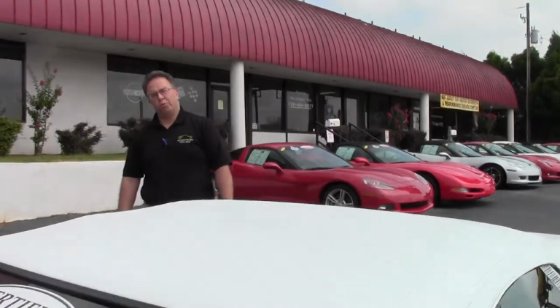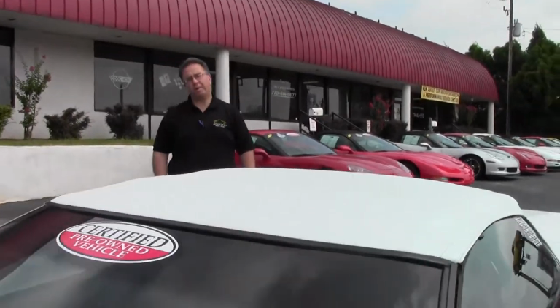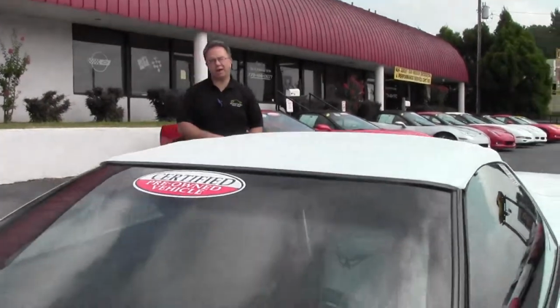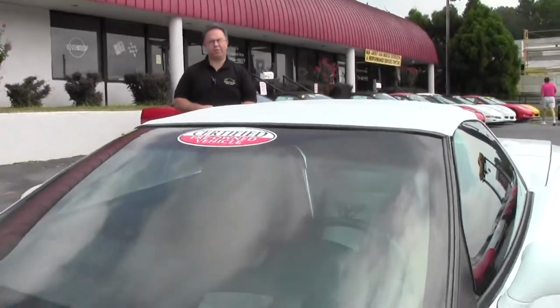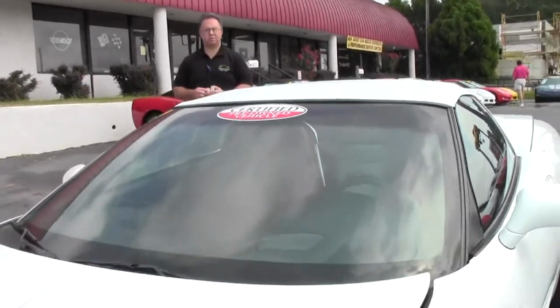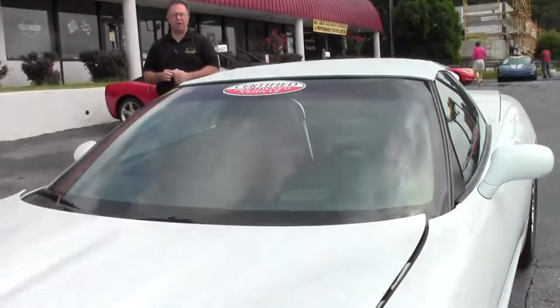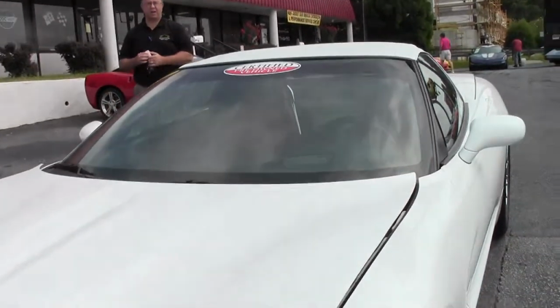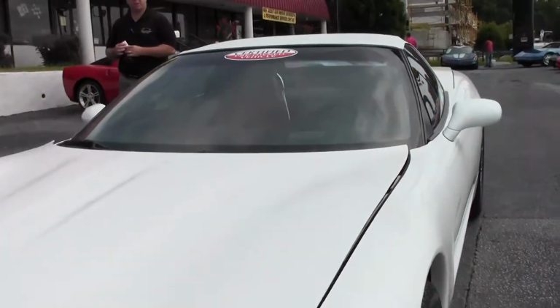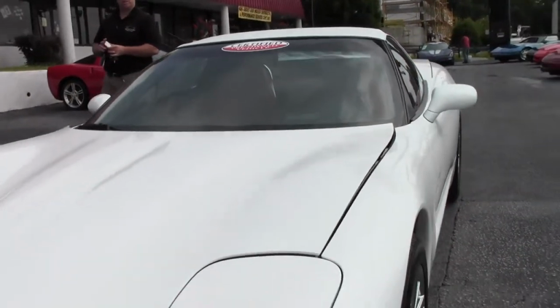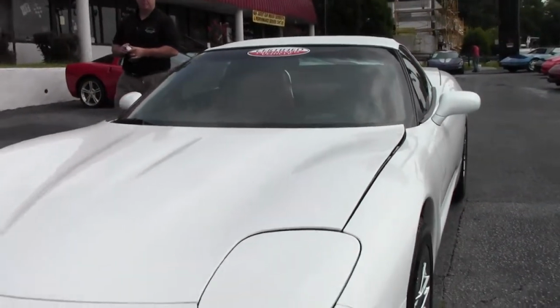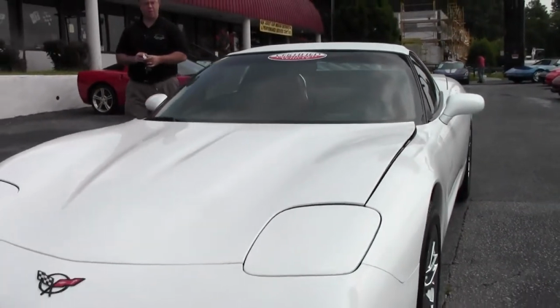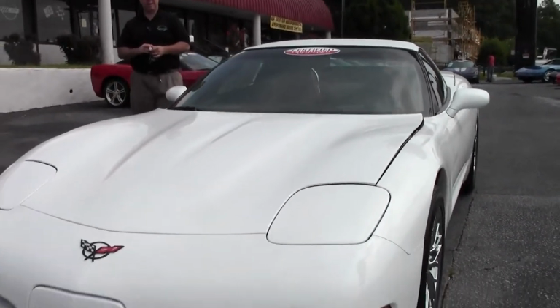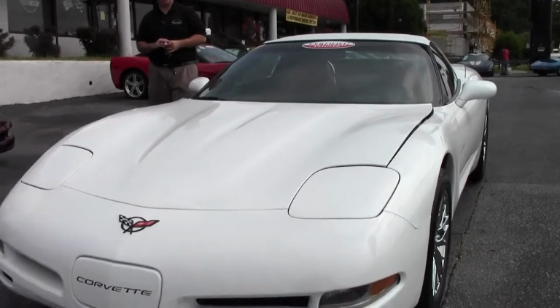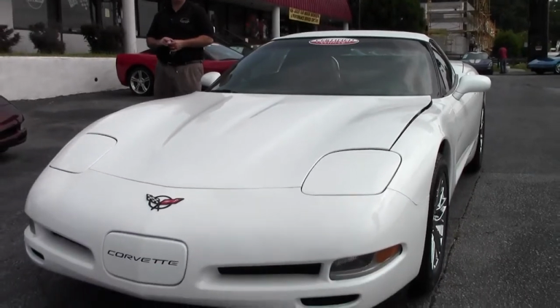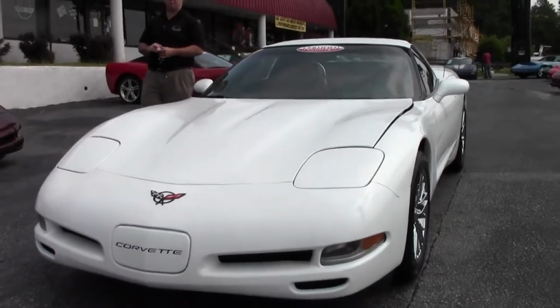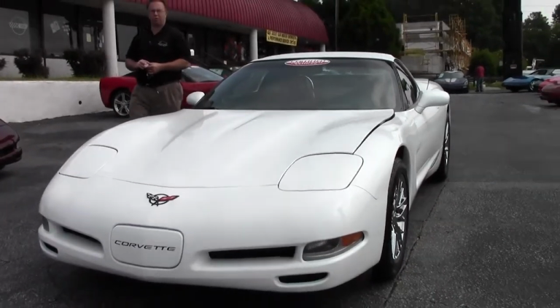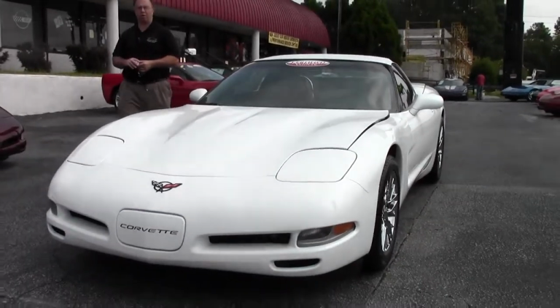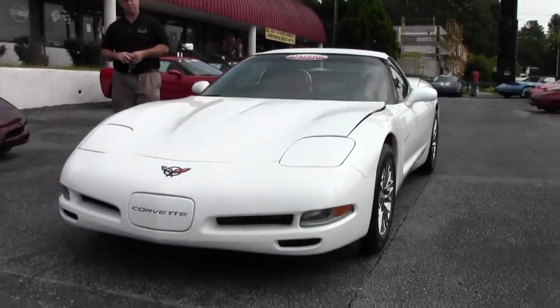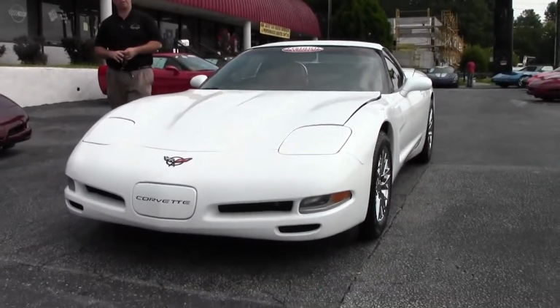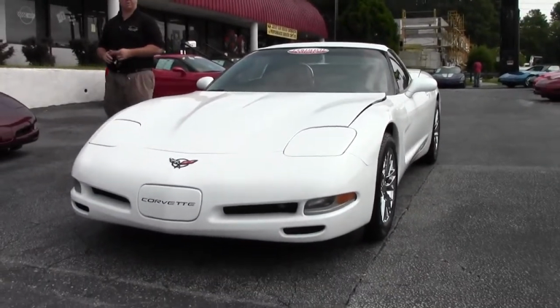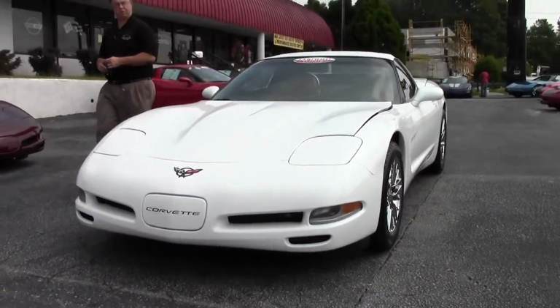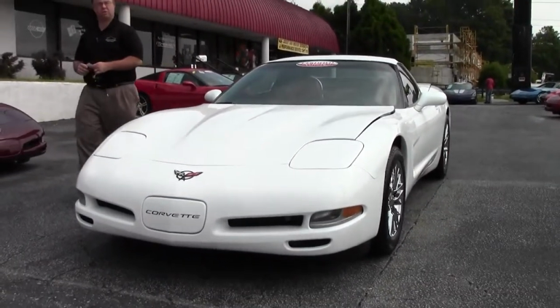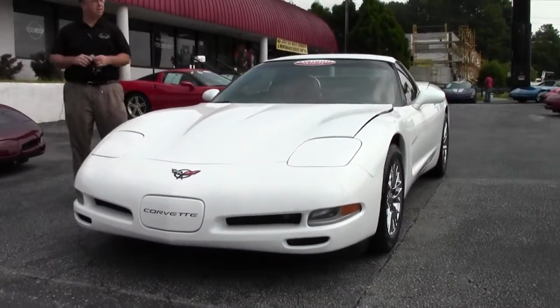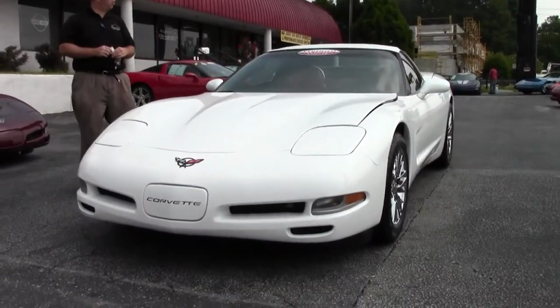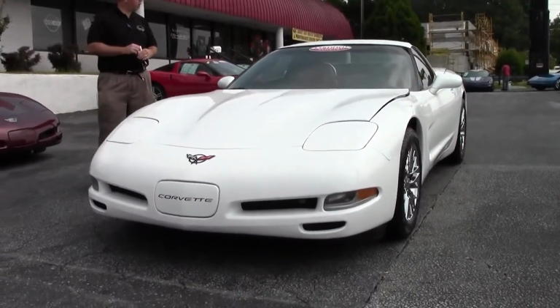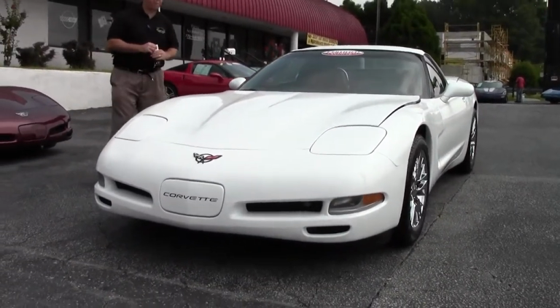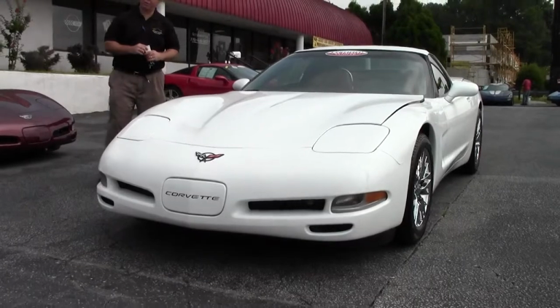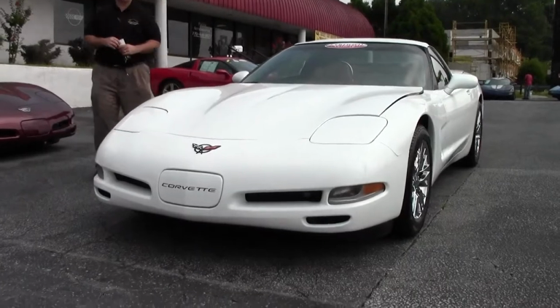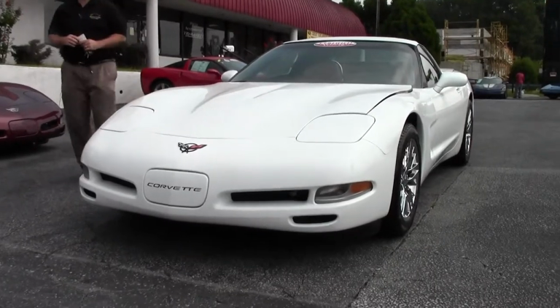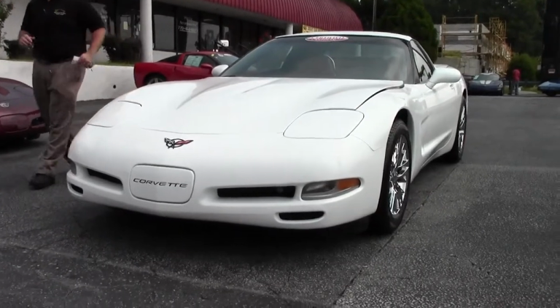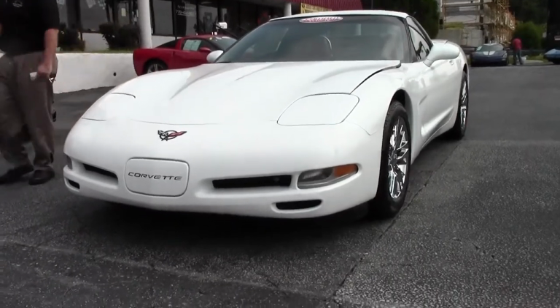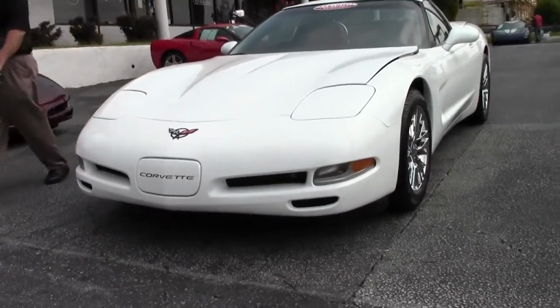Welcome back to Via Vet, folks. John Ivankovic here. Today we're going to take a look at a 2004 — hard to believe this car is 10 years old — convertible with only 34,000 miles on it.